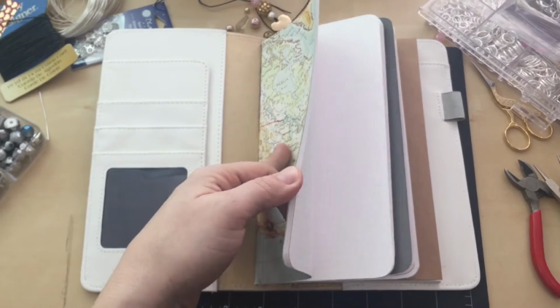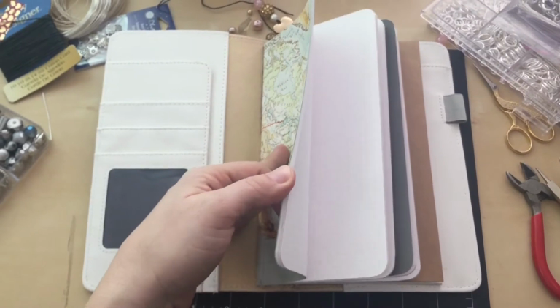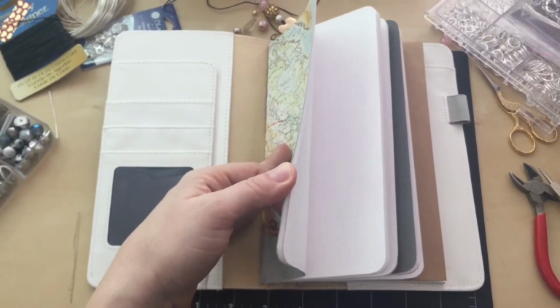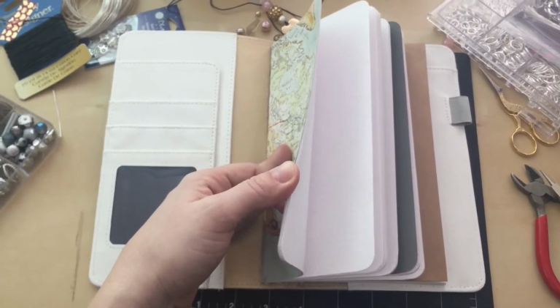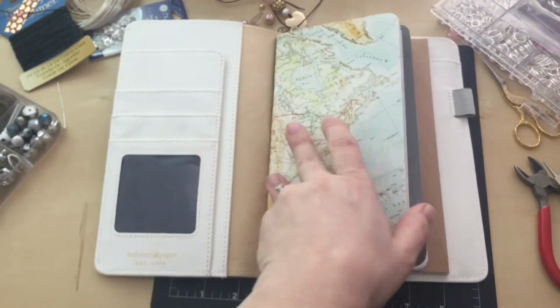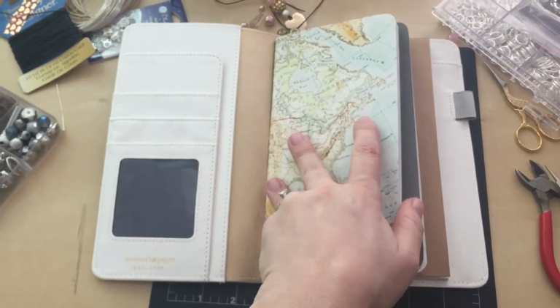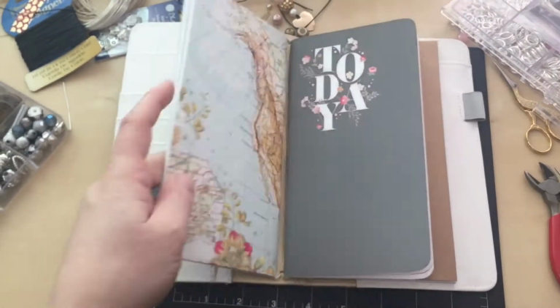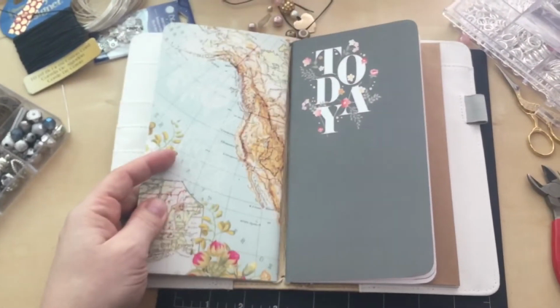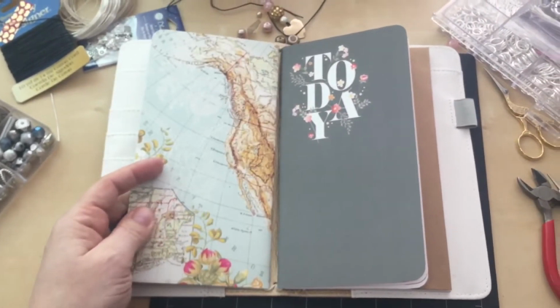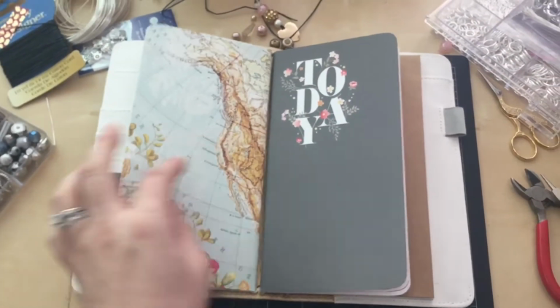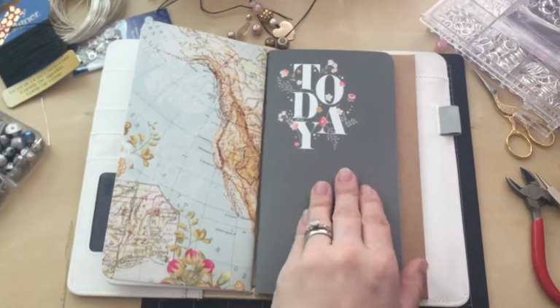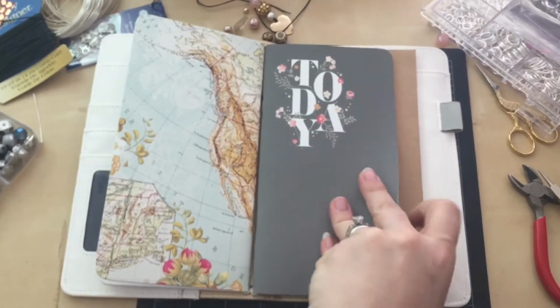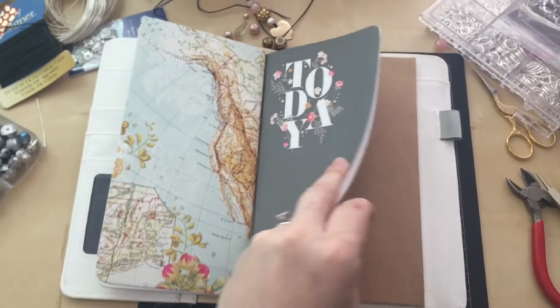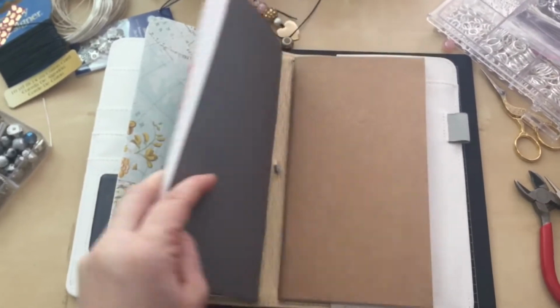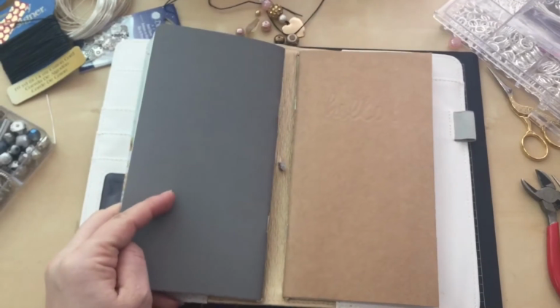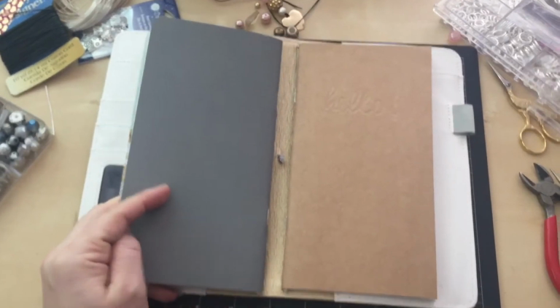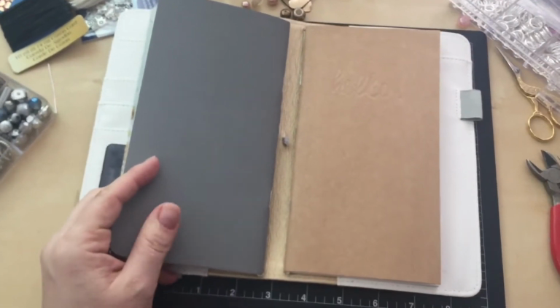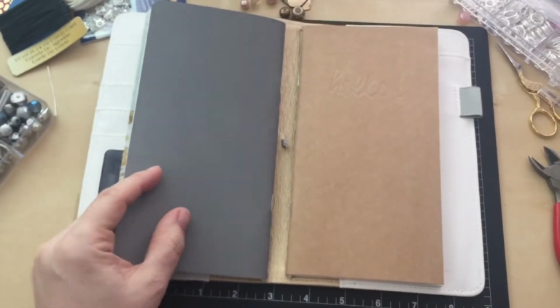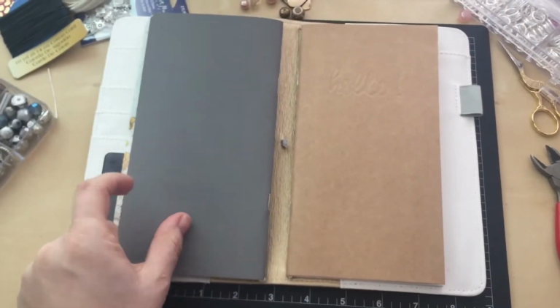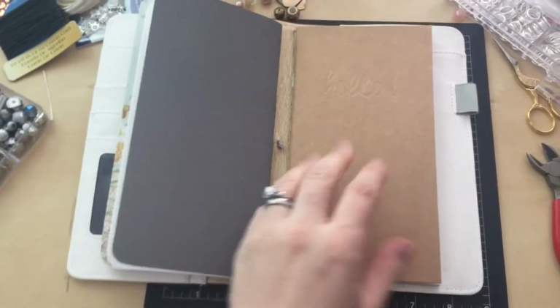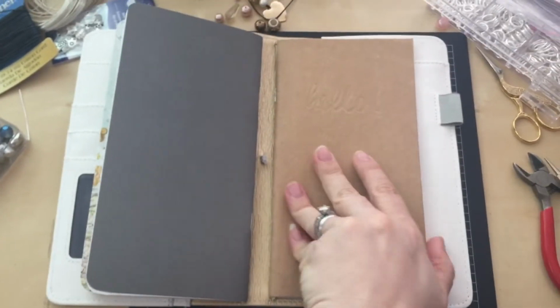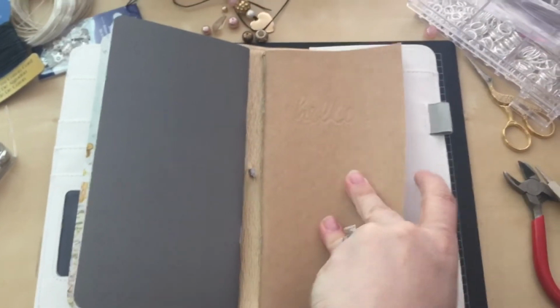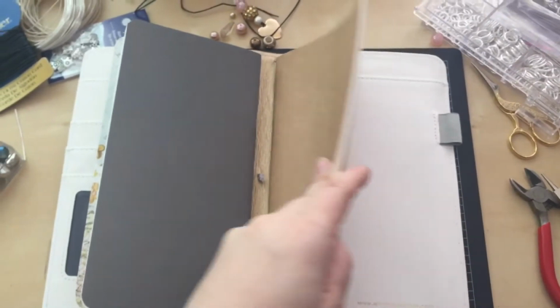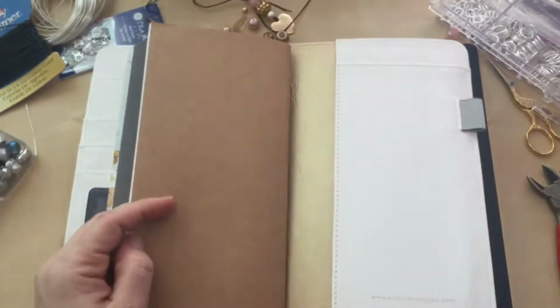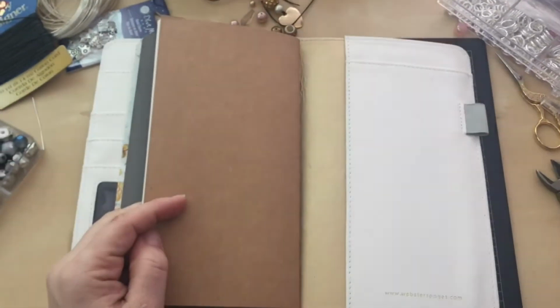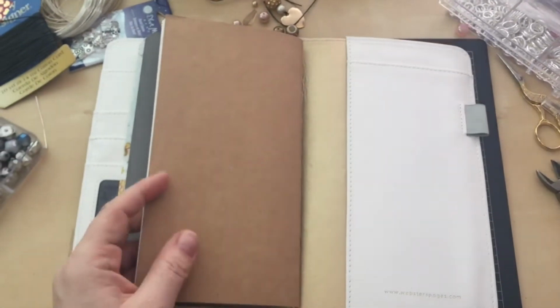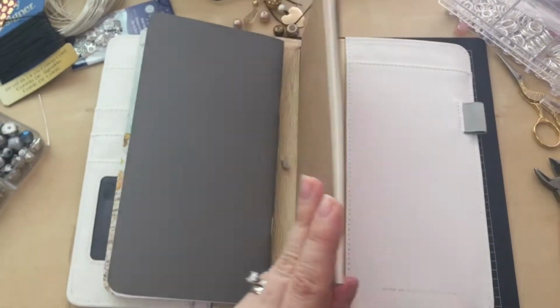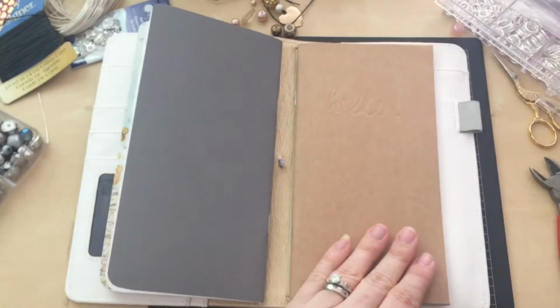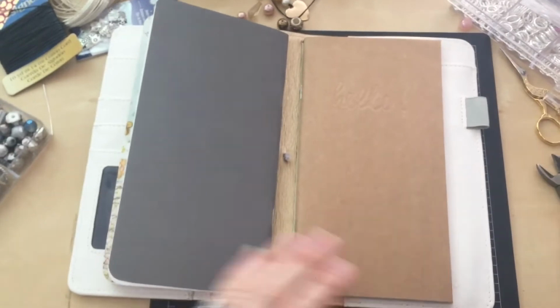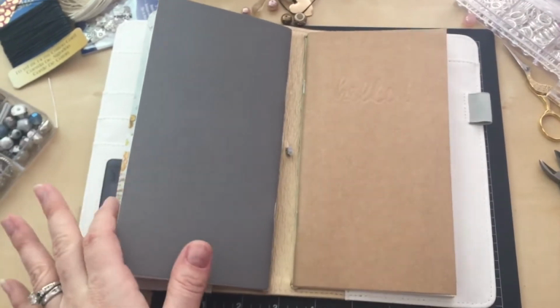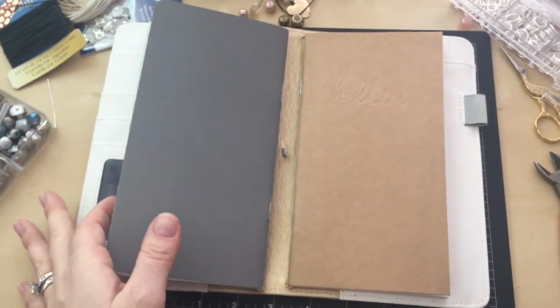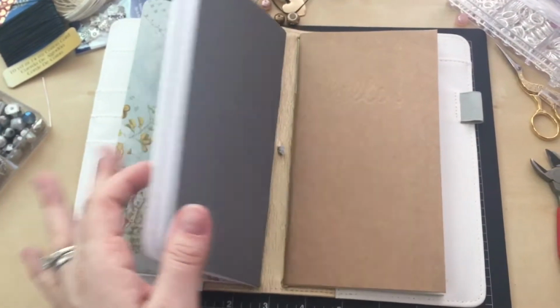I've got three books in here right now. If I have time I'm going to try to make another one, and I'm also going to try for the first time to do a dashboard or two.